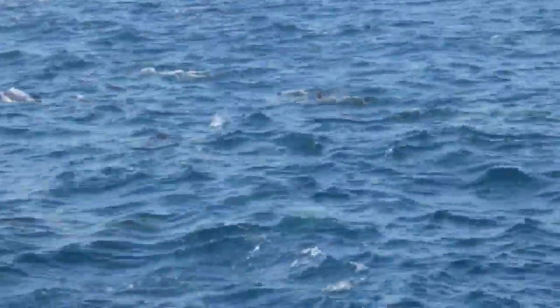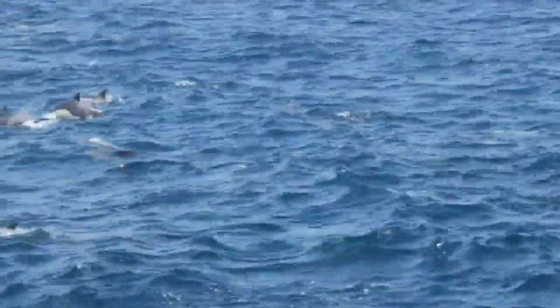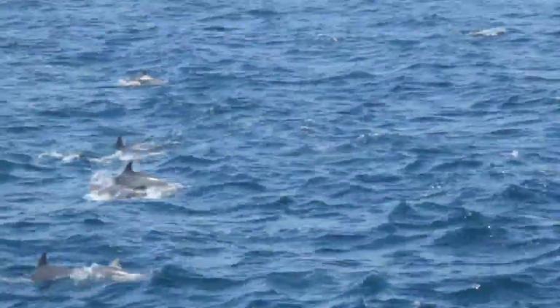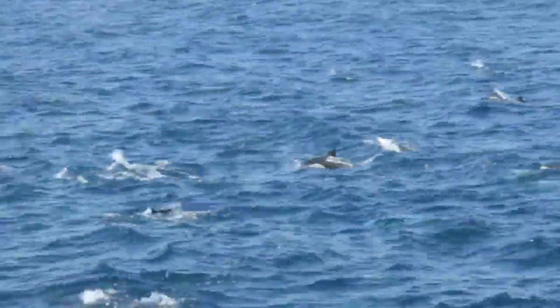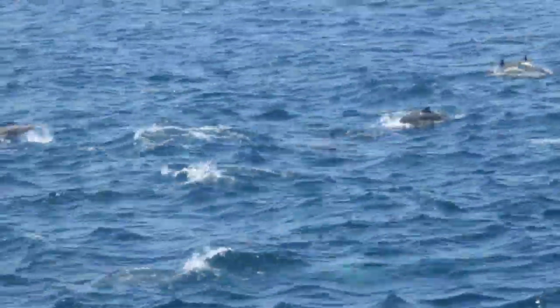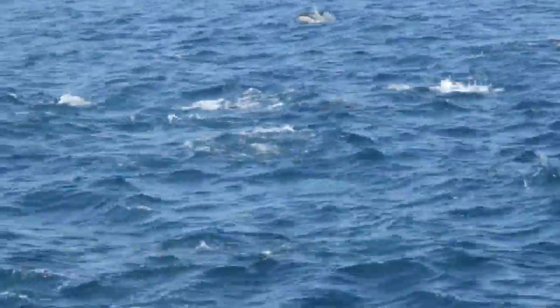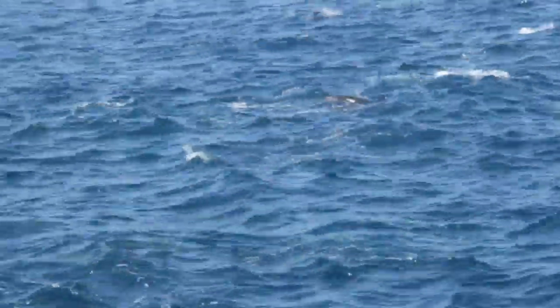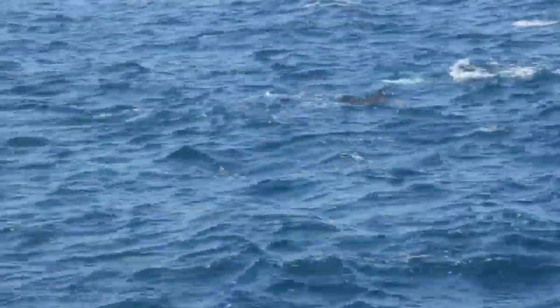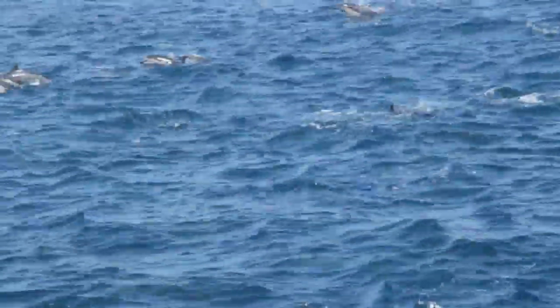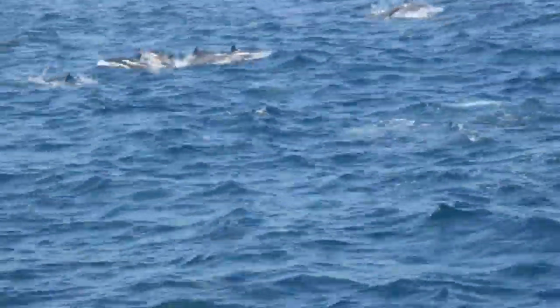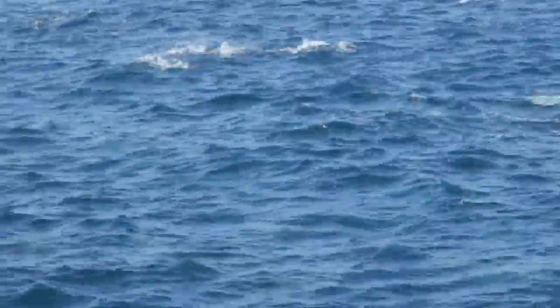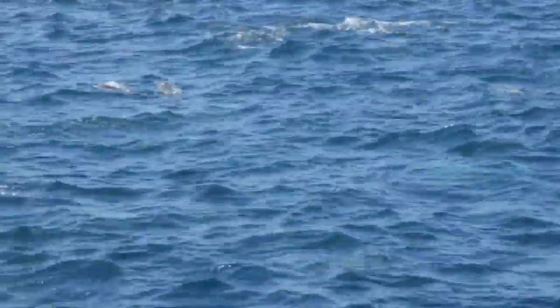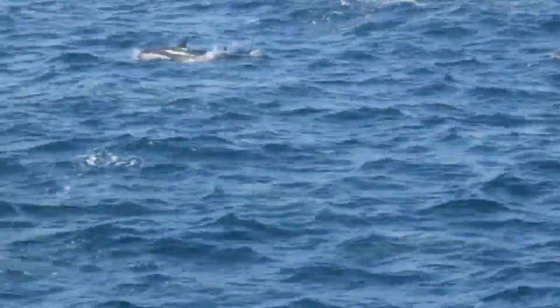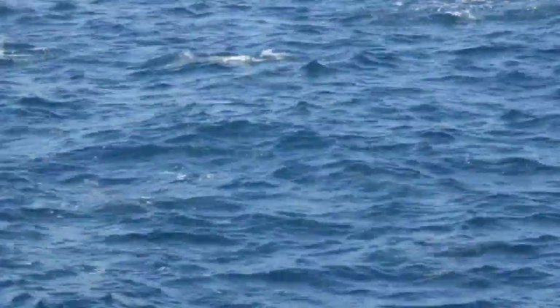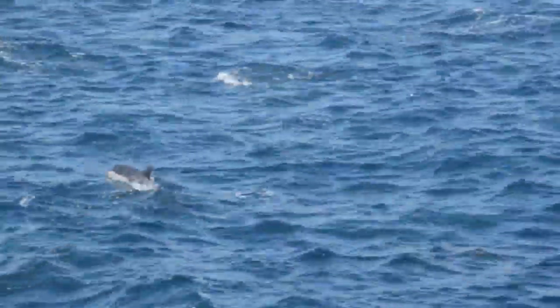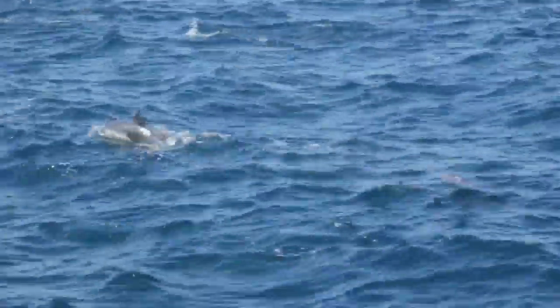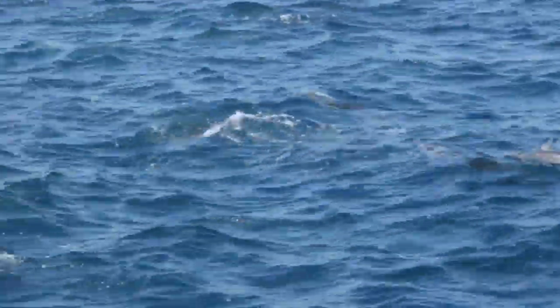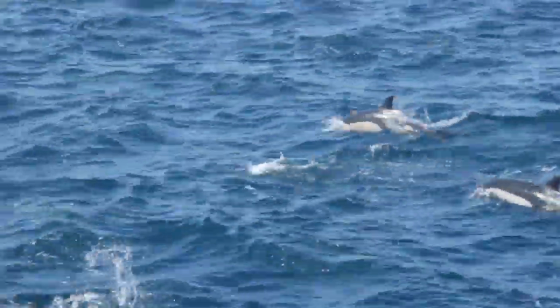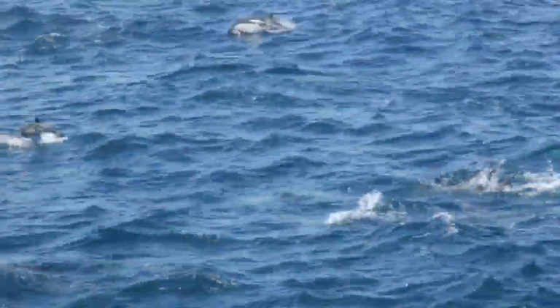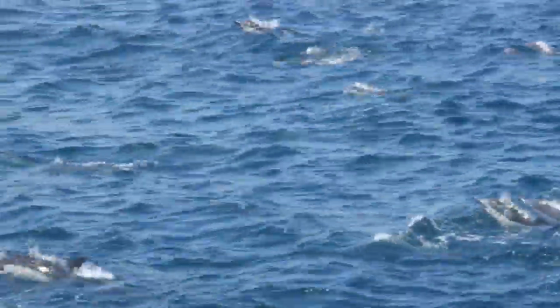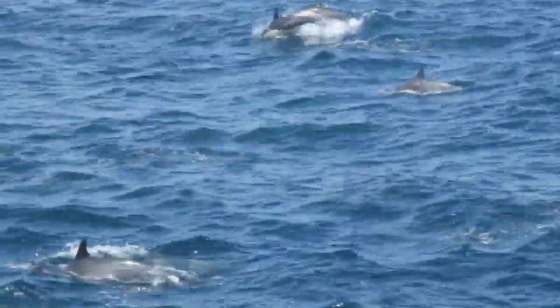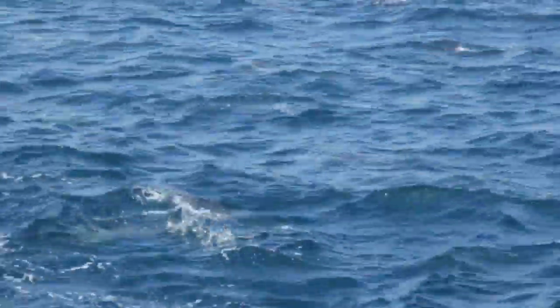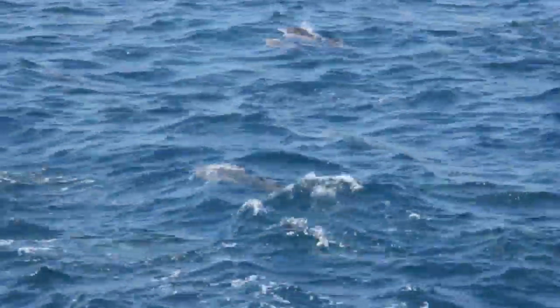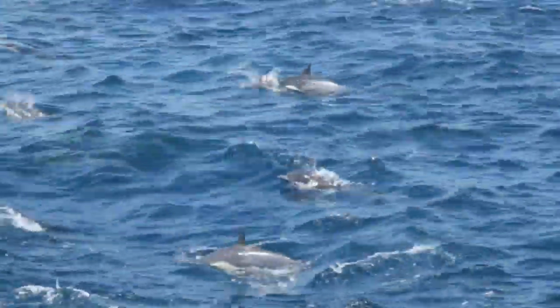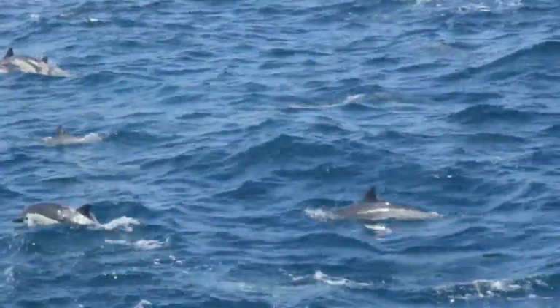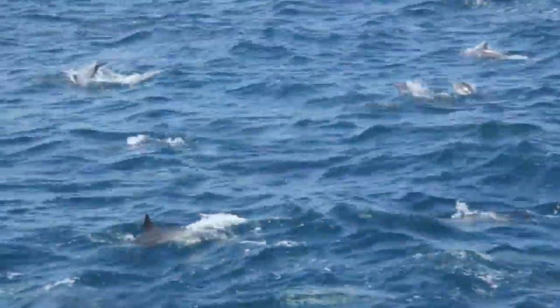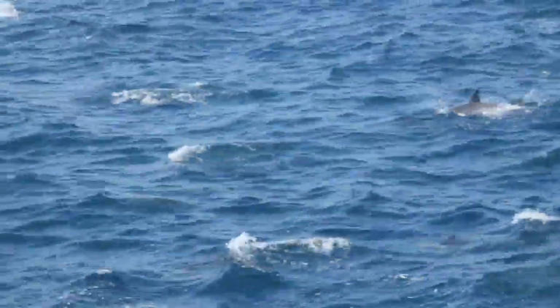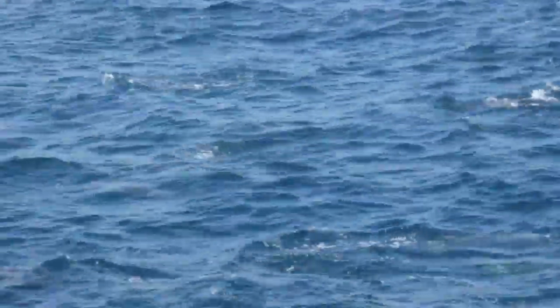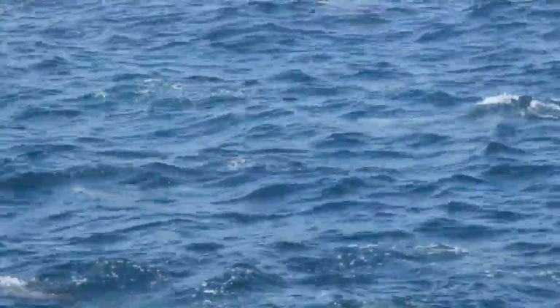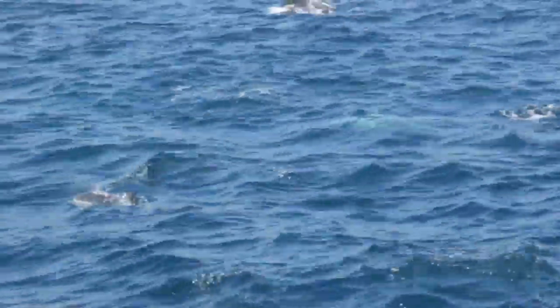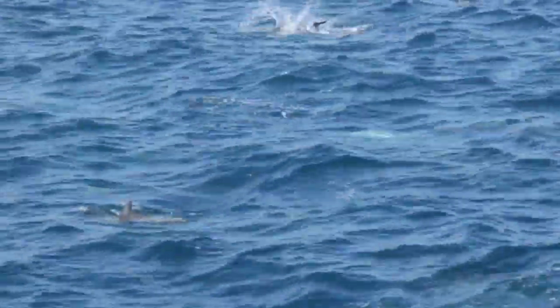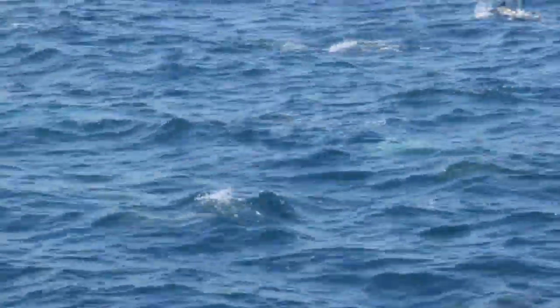I mentioned these might be long-beaked common, but these are actually short-beaked common dolphins — short-beaked common. These are the ones I've been seeing the biggest numbers of lately. These have the tiniest babies of all the dolphins too, and they are really amazing.